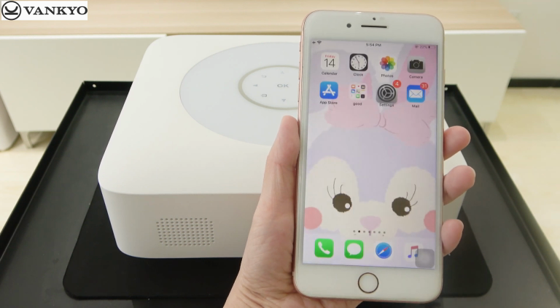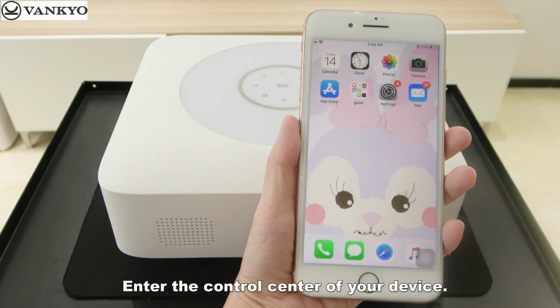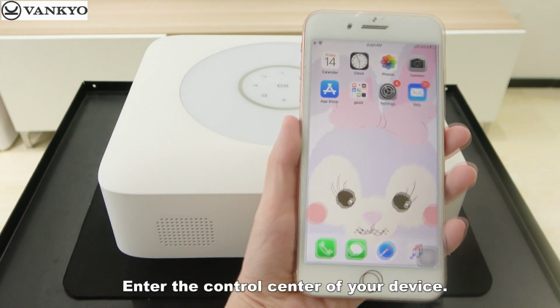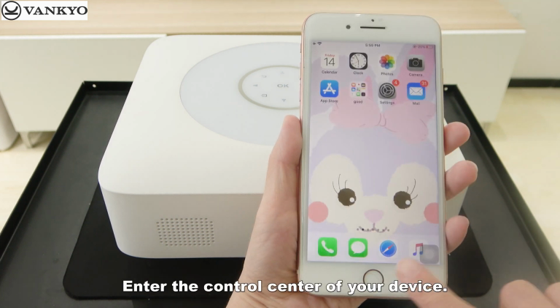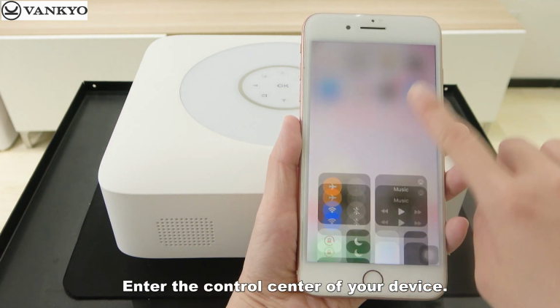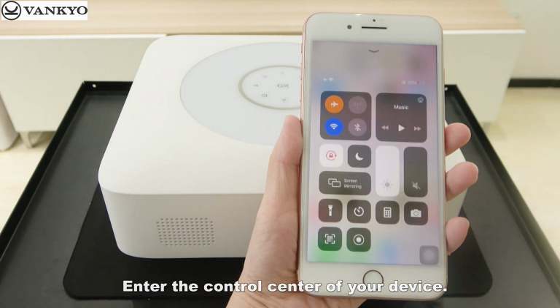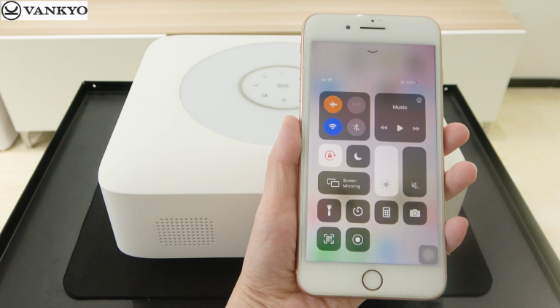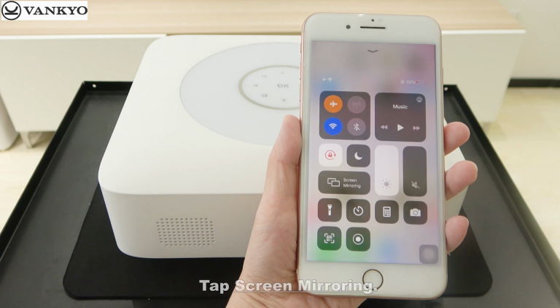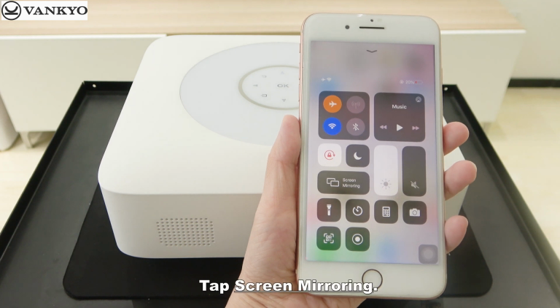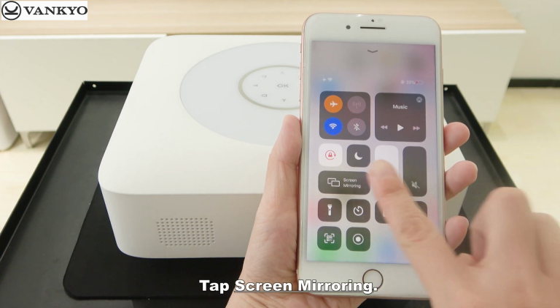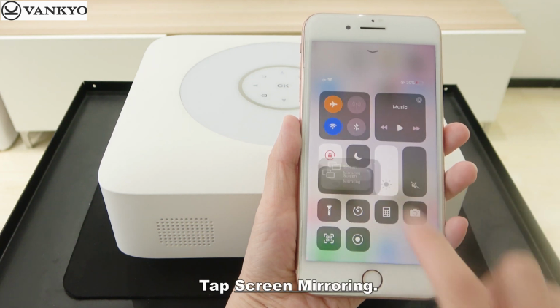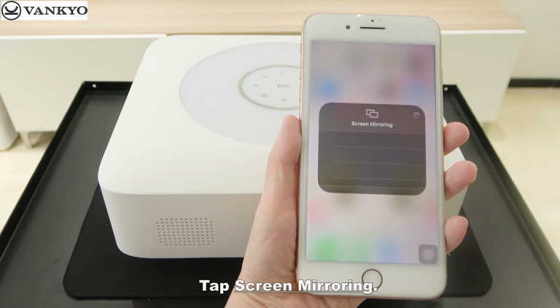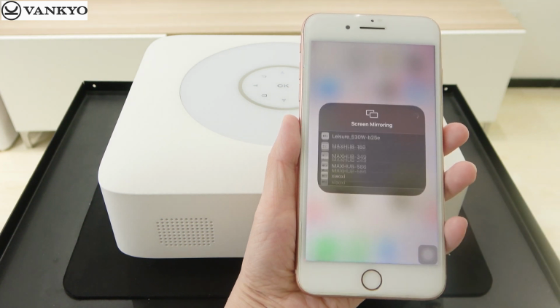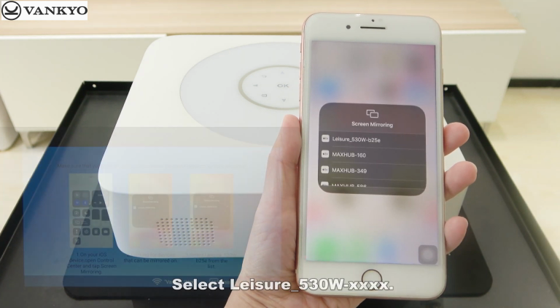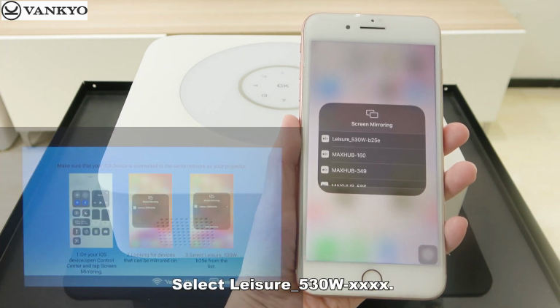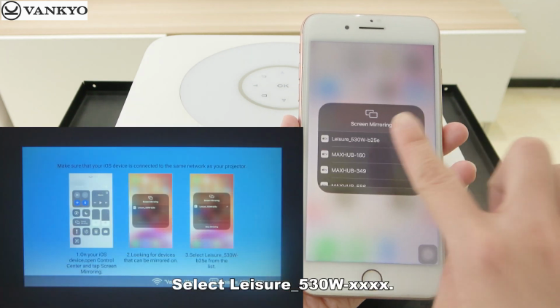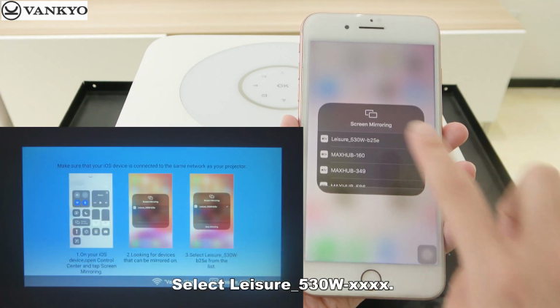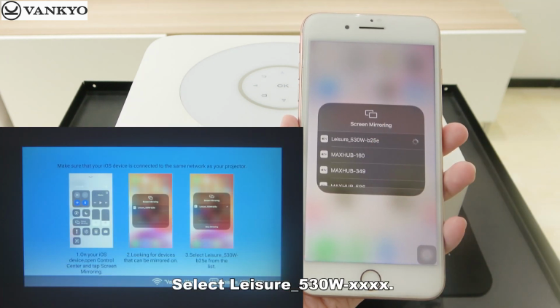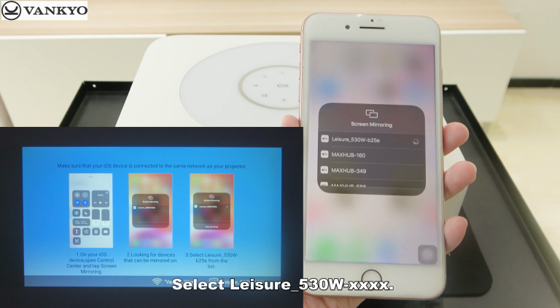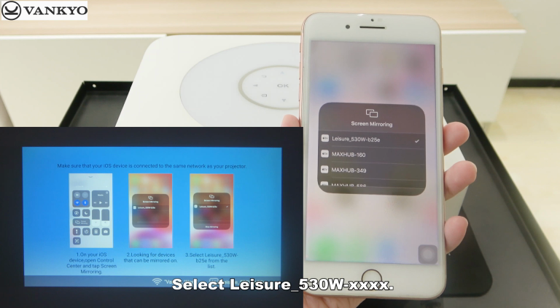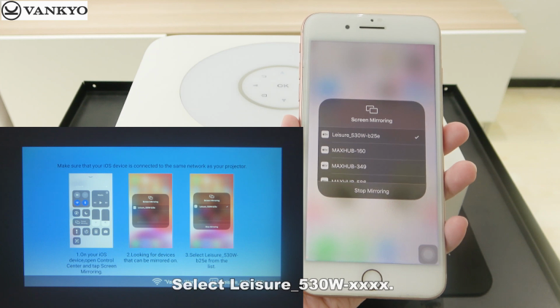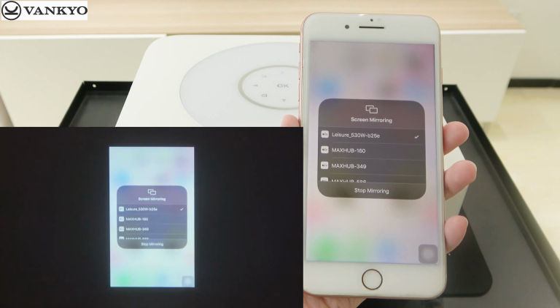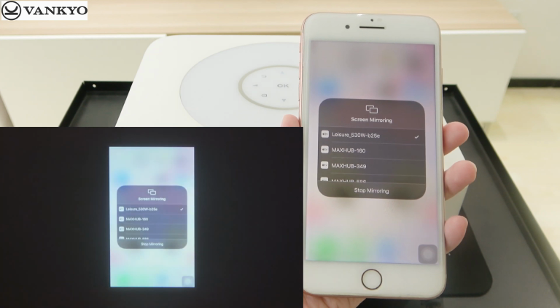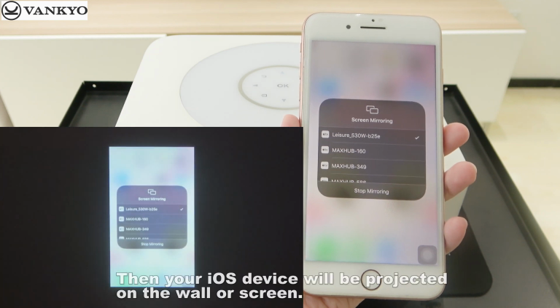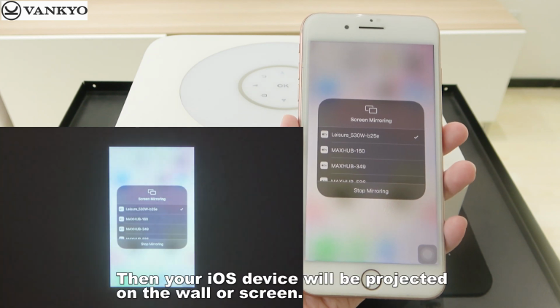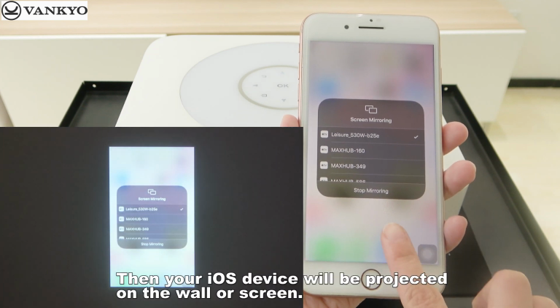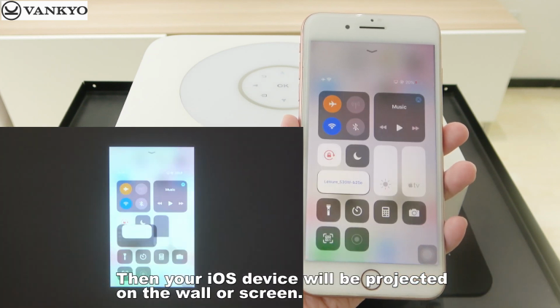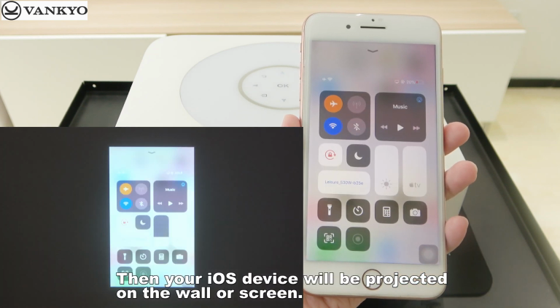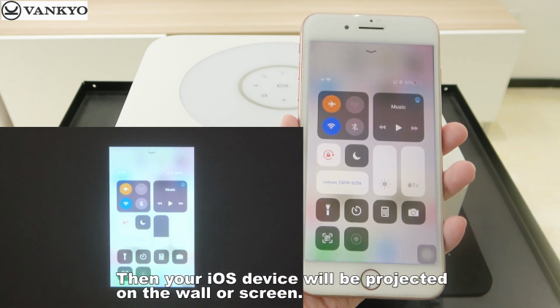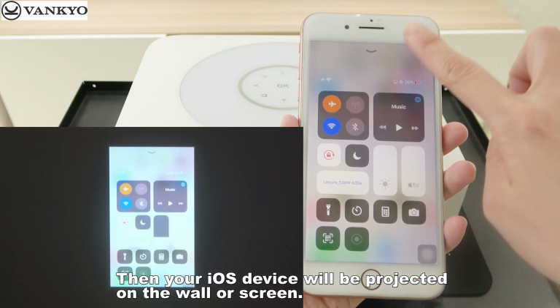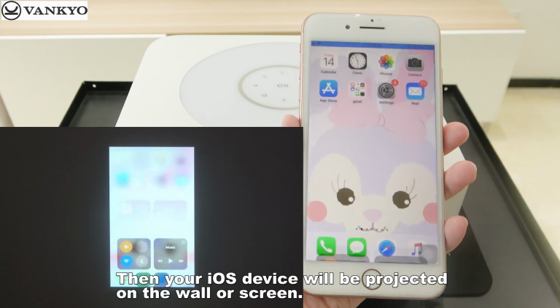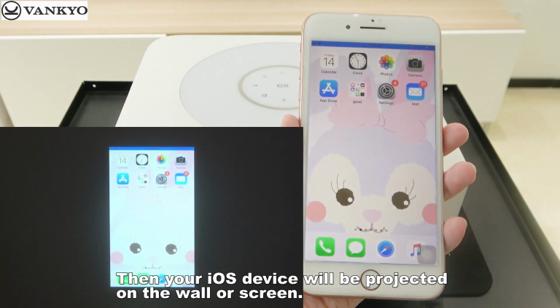Enter the control center of your device. Tap Screen Mirroring. Select Leisure 530W. Then, your iOS device will be projected on the wall or screen.